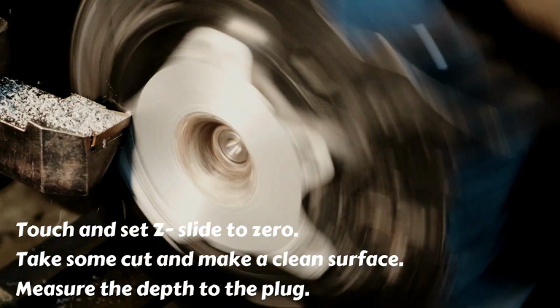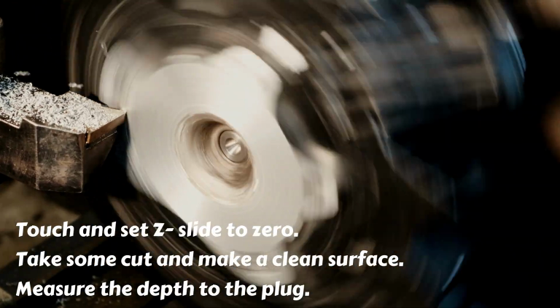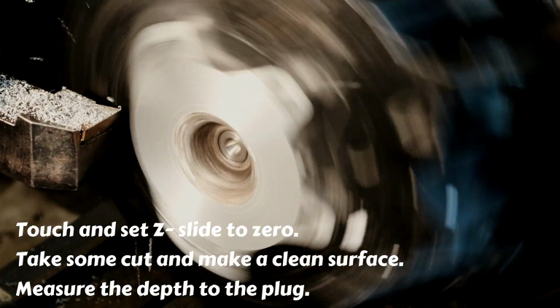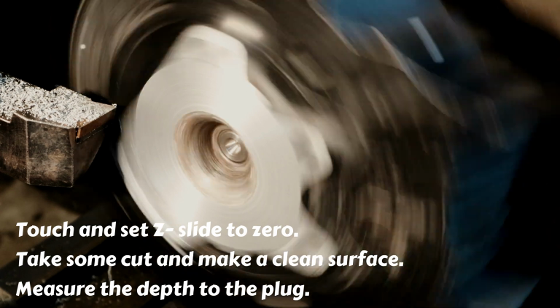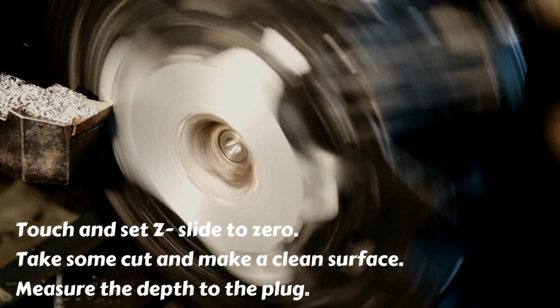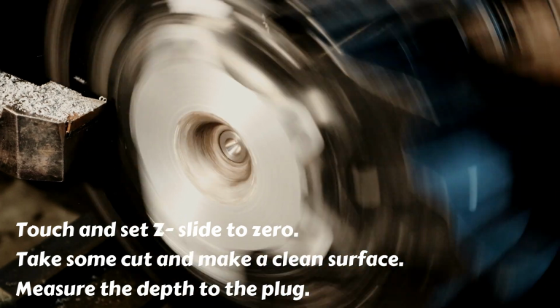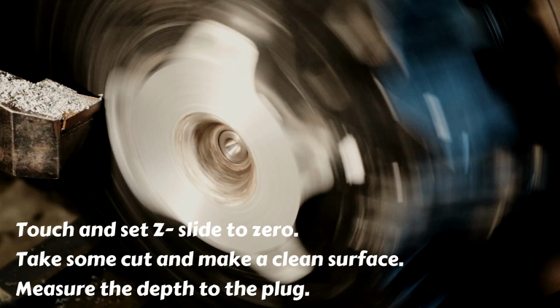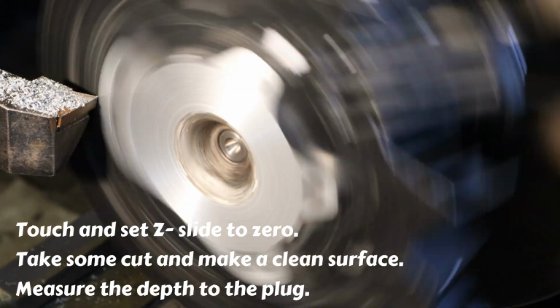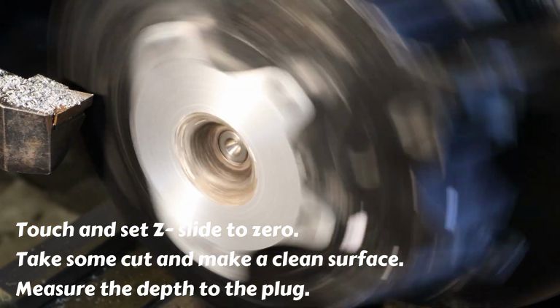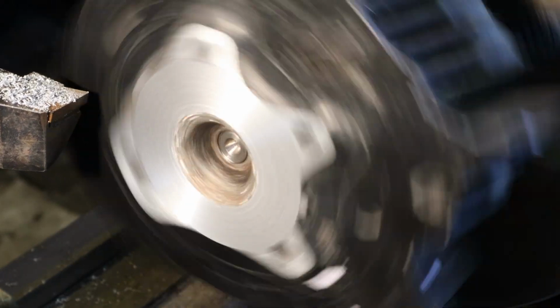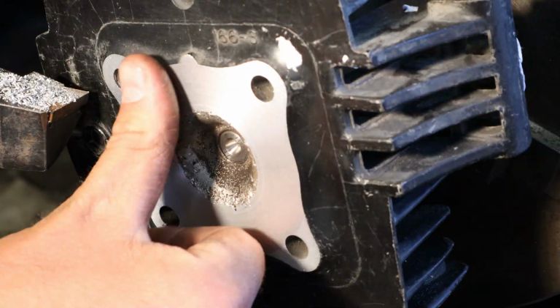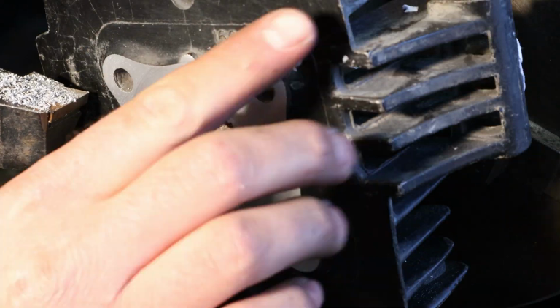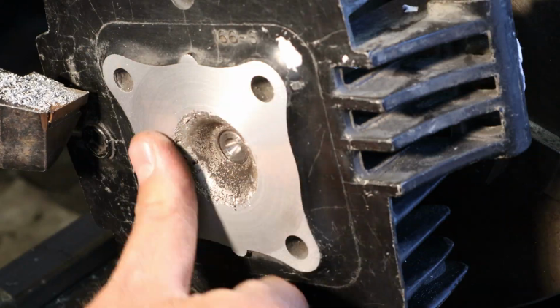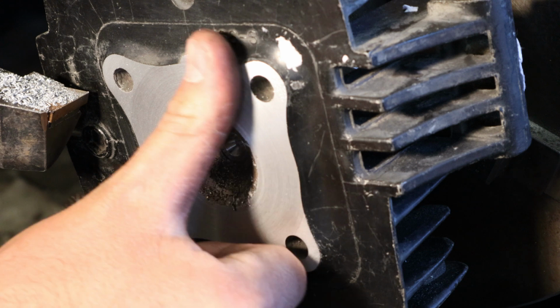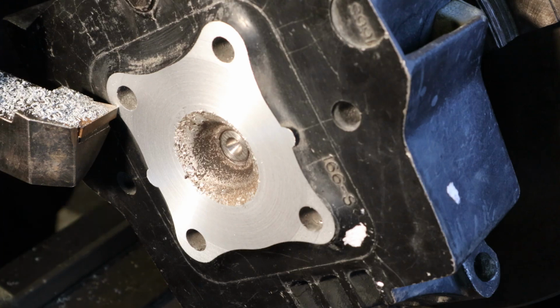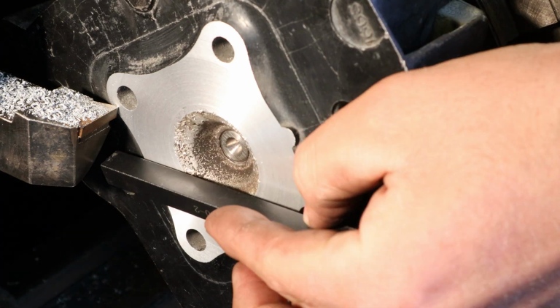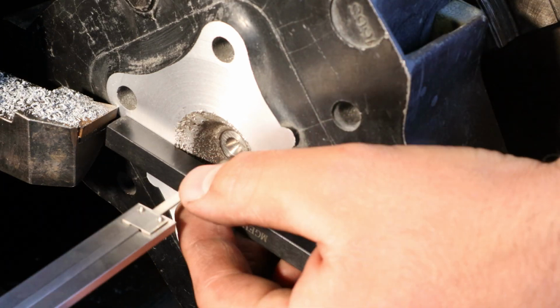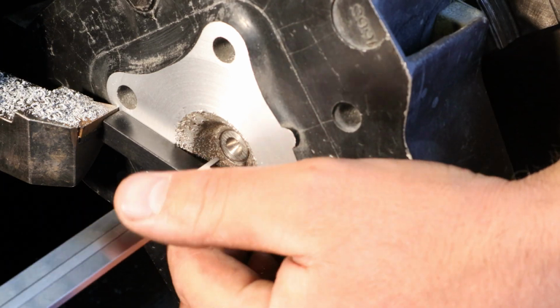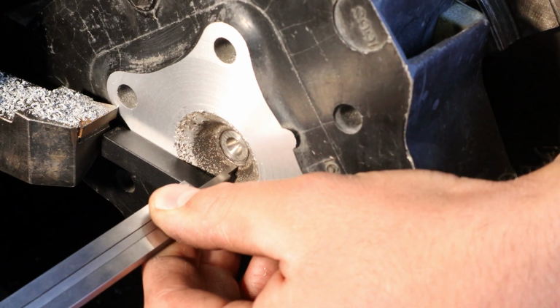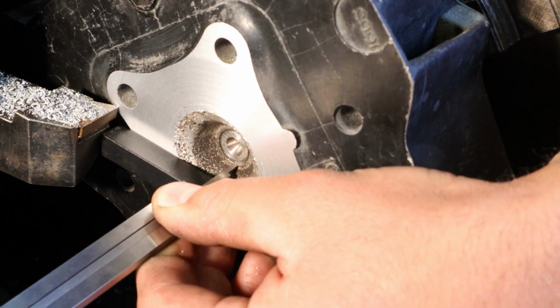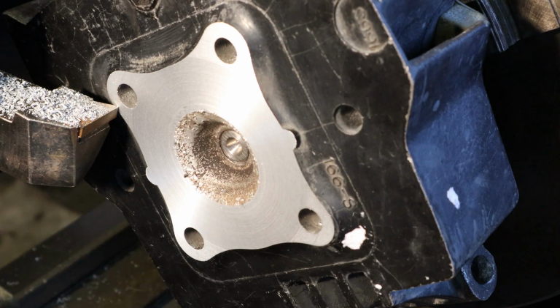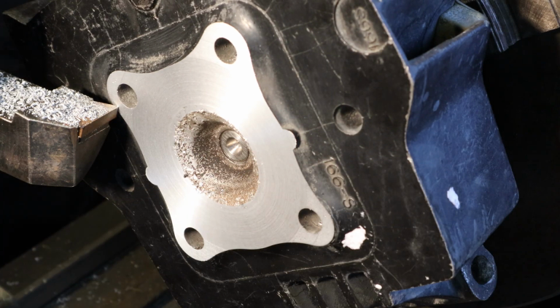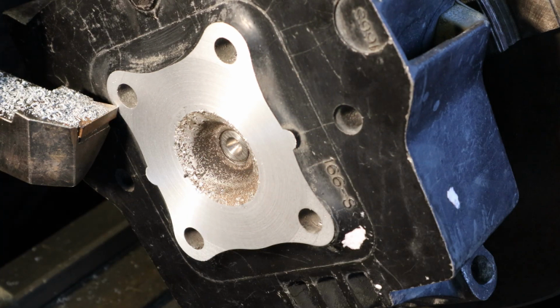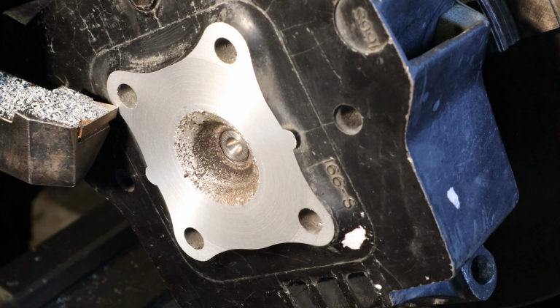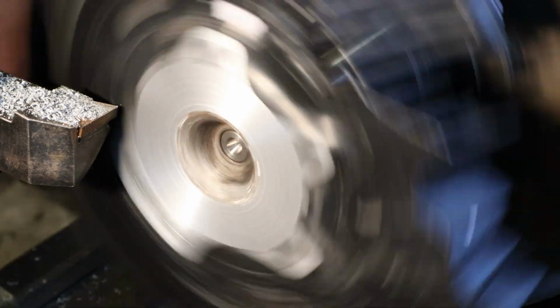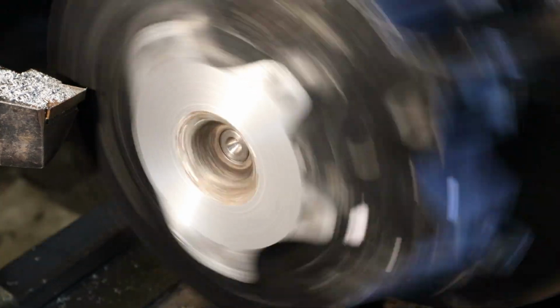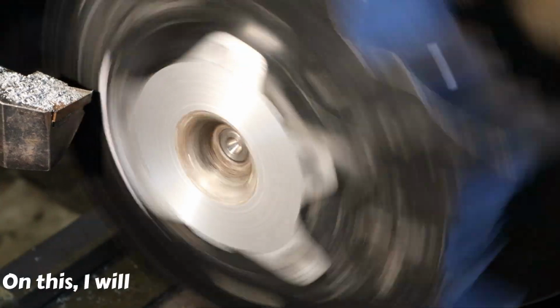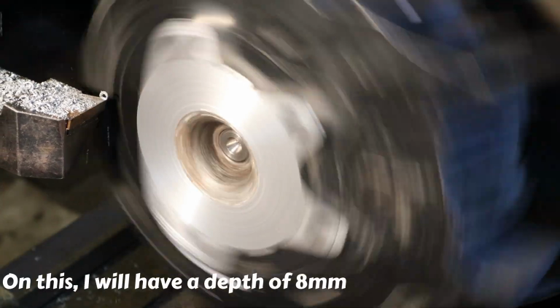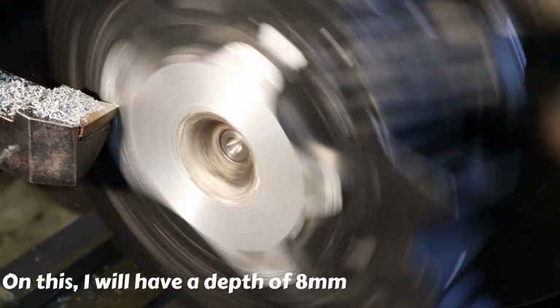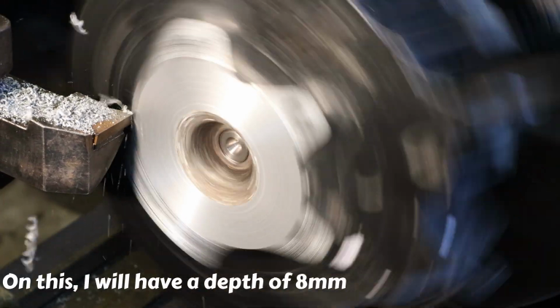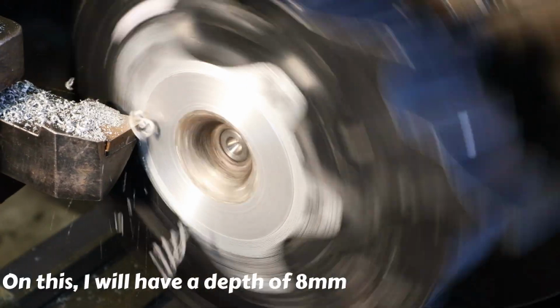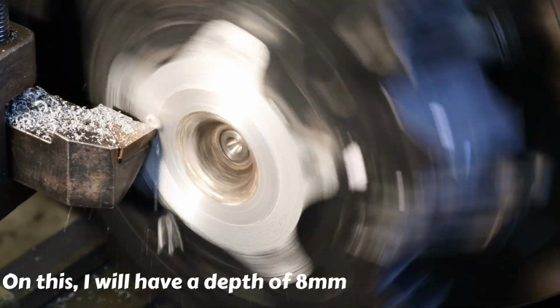Take some cut and make a clean surface. Measure the depth to the plug. On this, I will have a depth of 8mm.